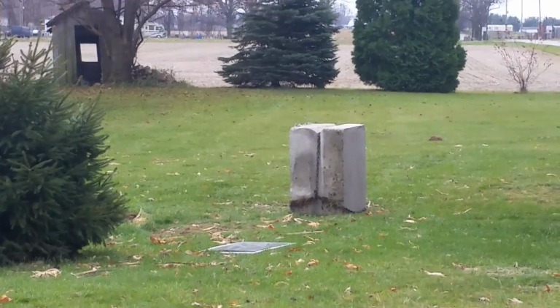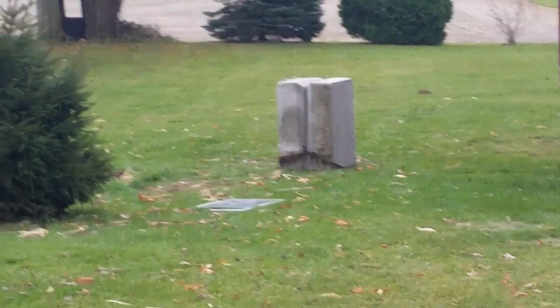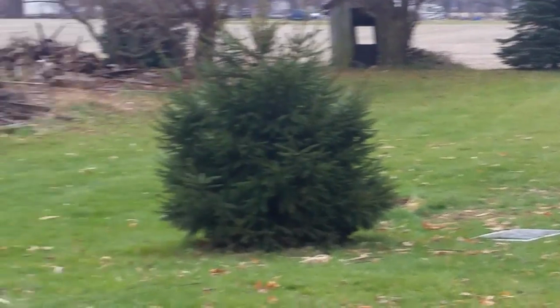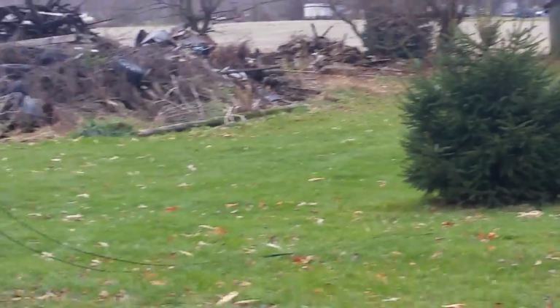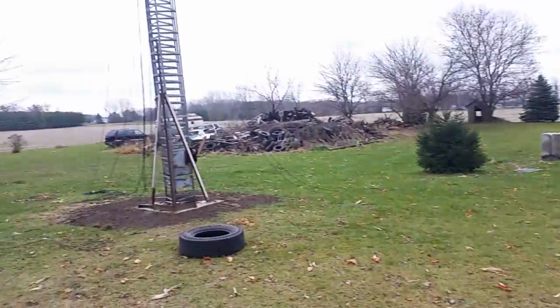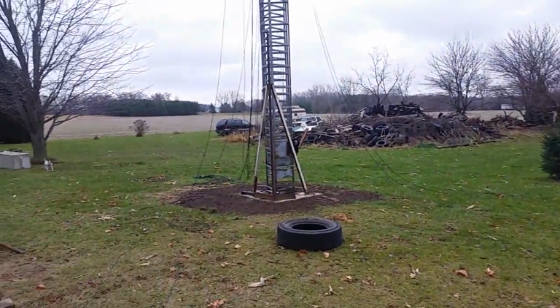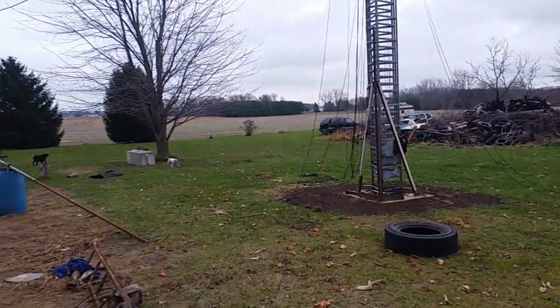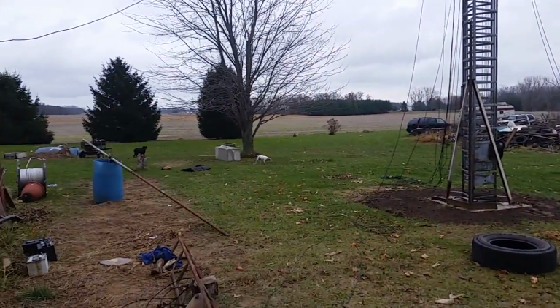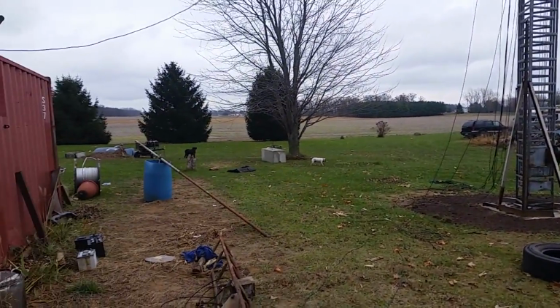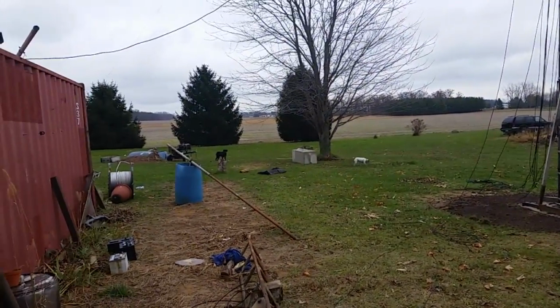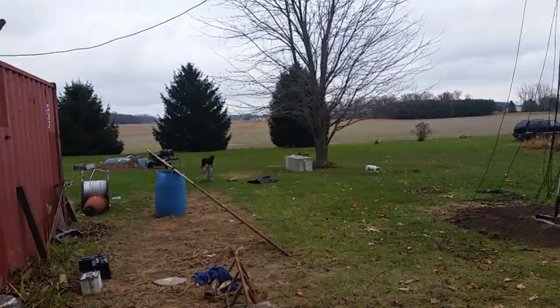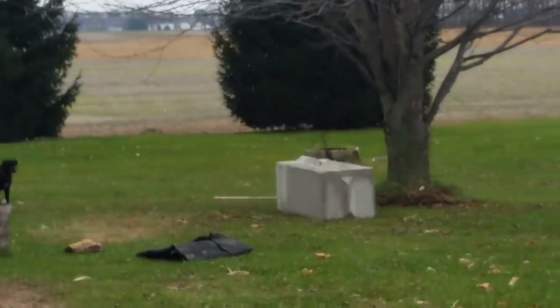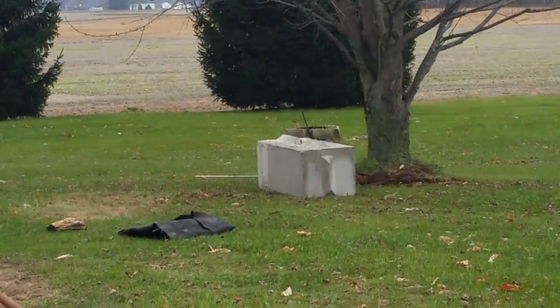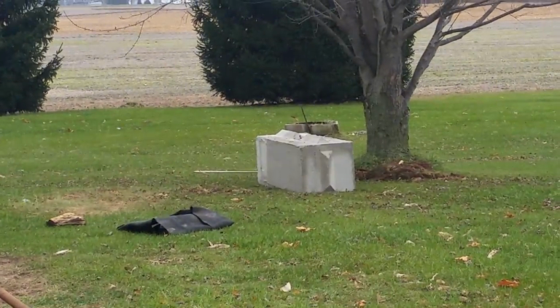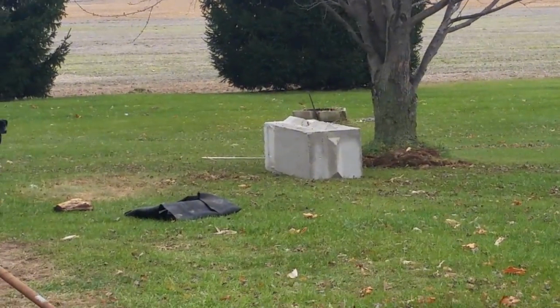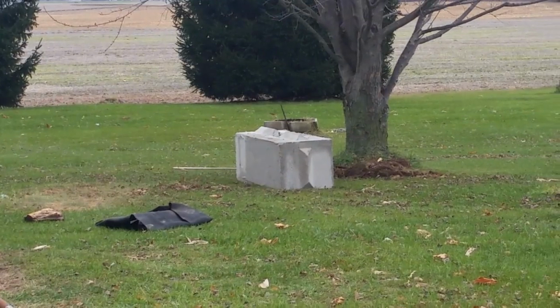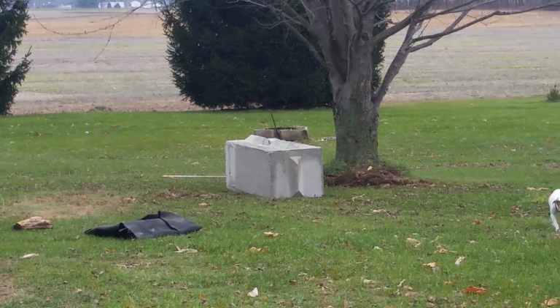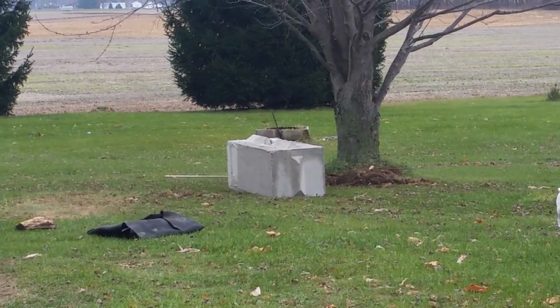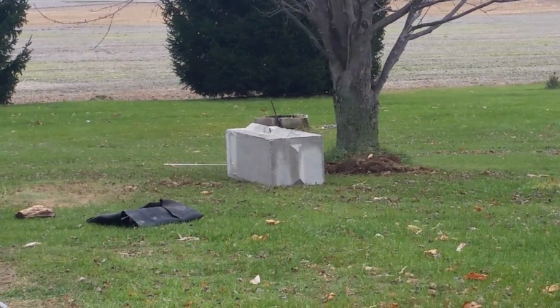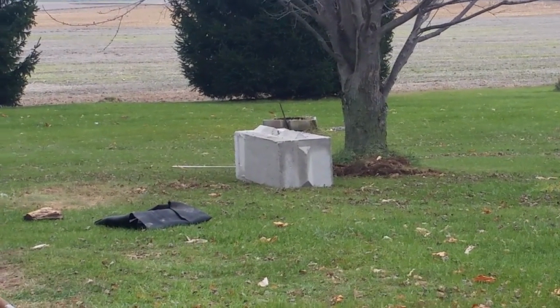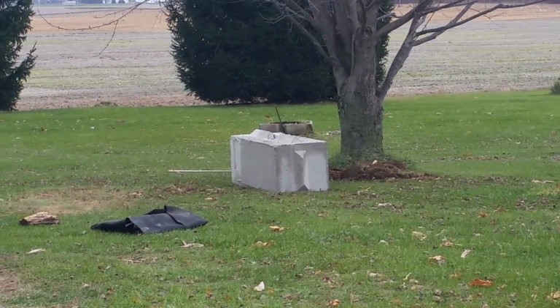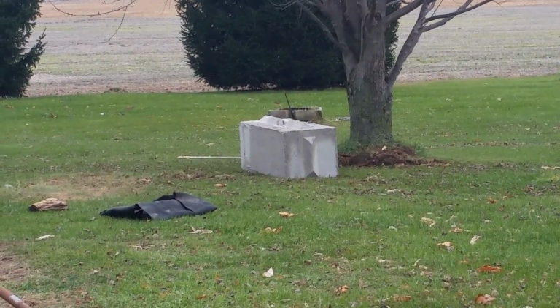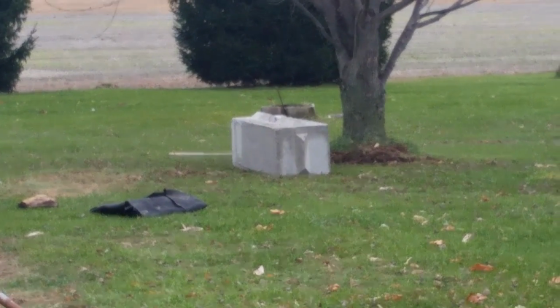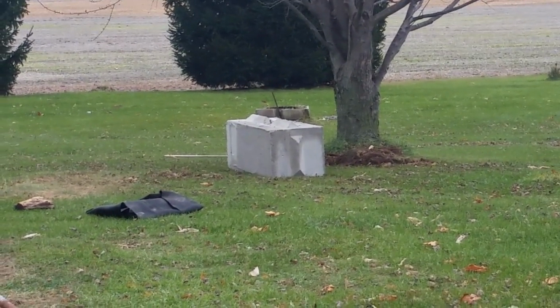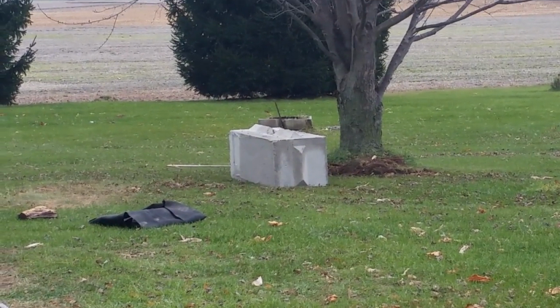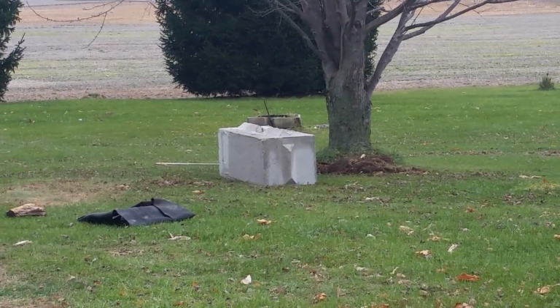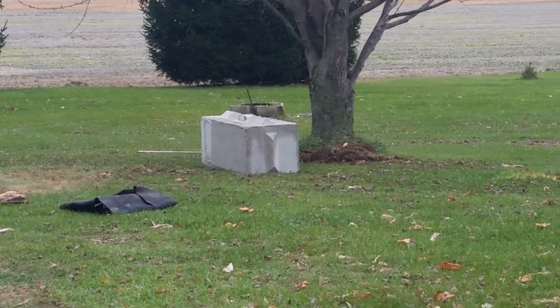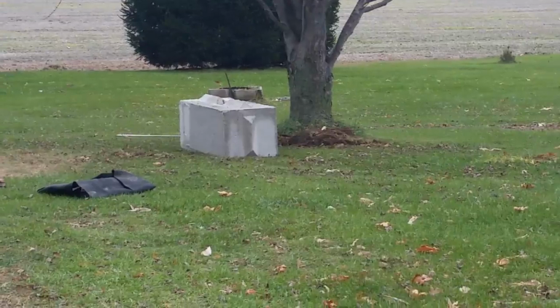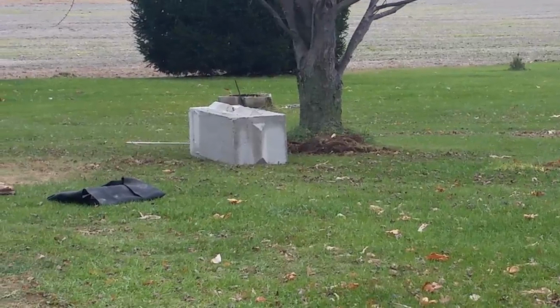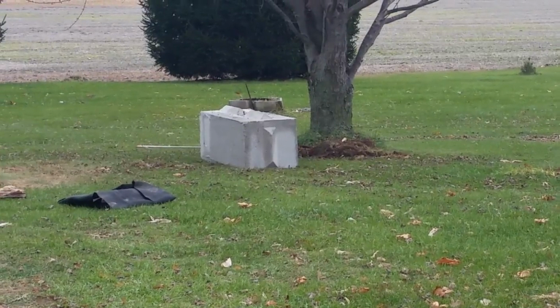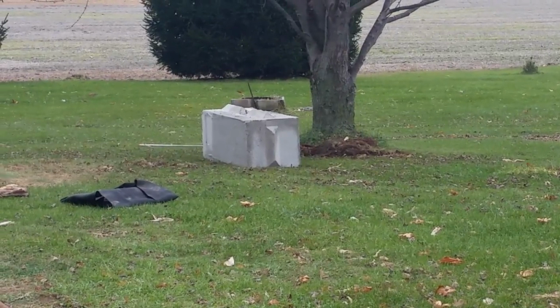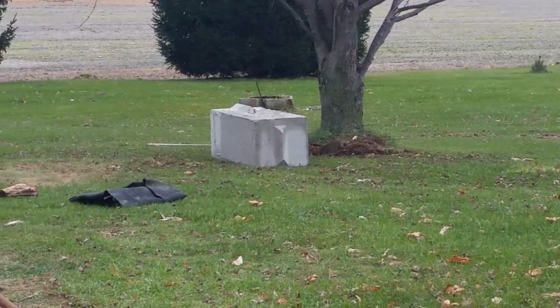That one right over there is exactly where I wanted it and needed it to be, and I don't think it needs to be buried. Besides that, it won't tear up so many roots if I don't bury it.